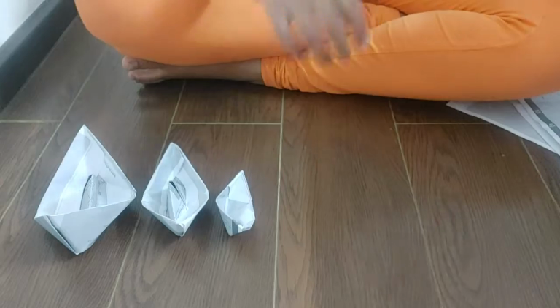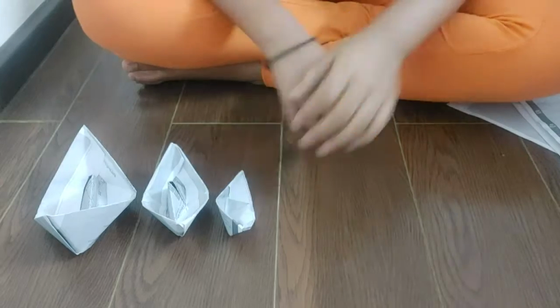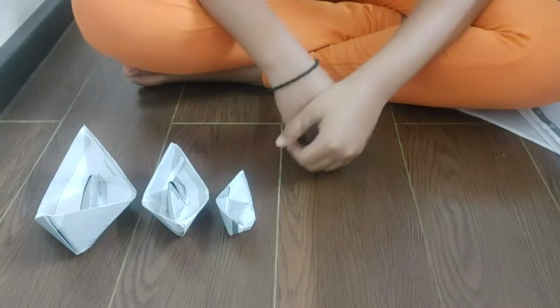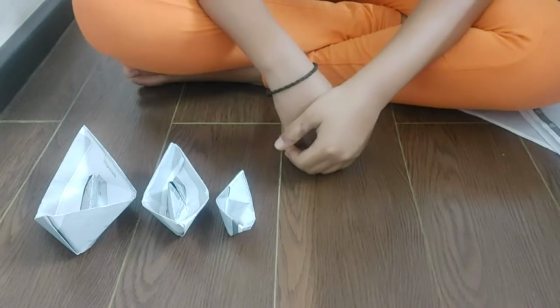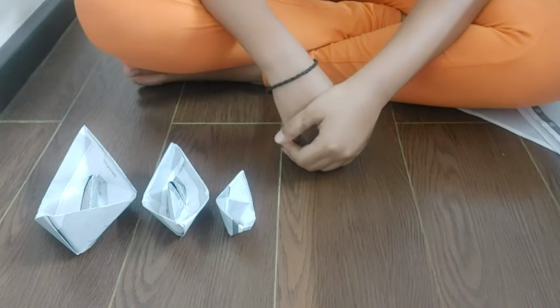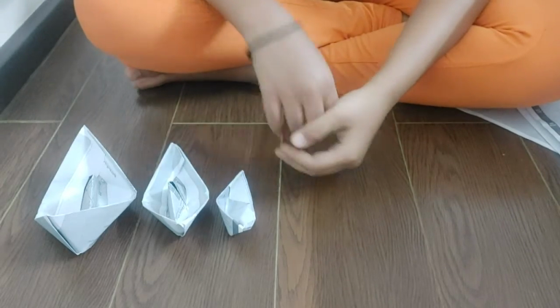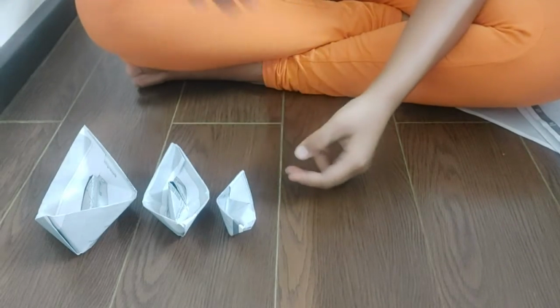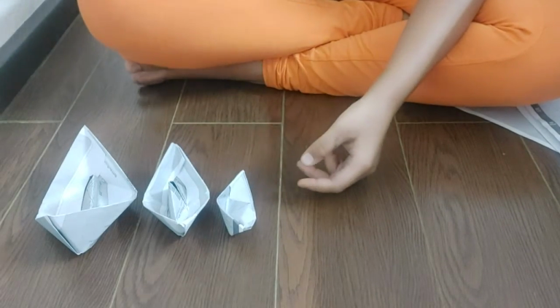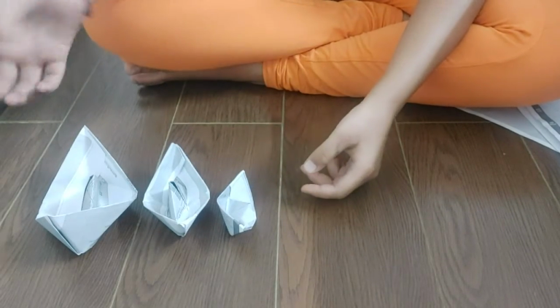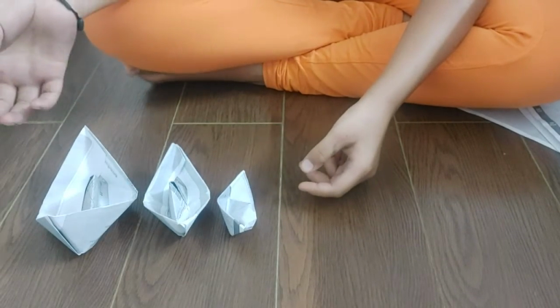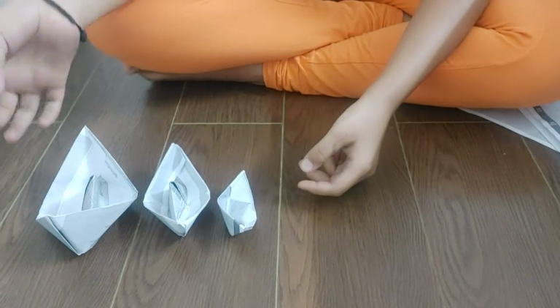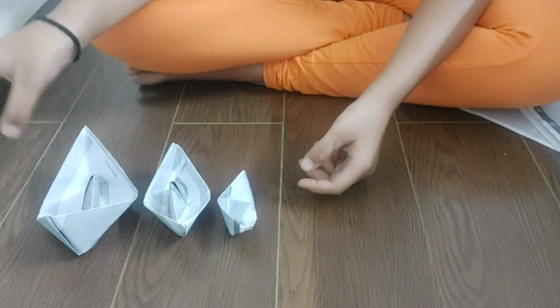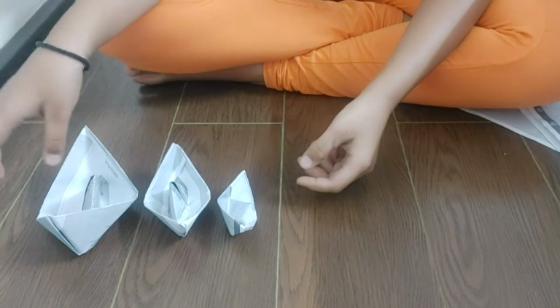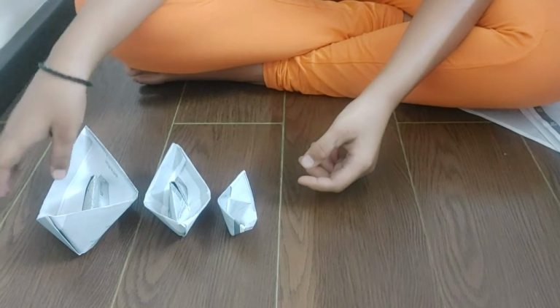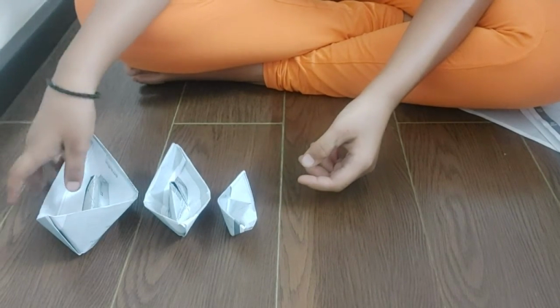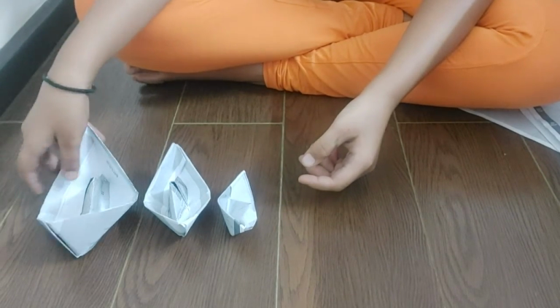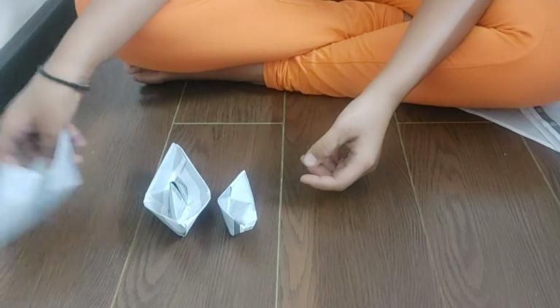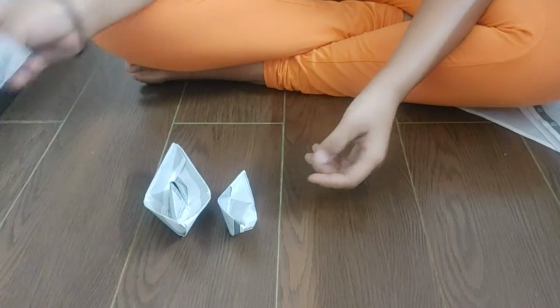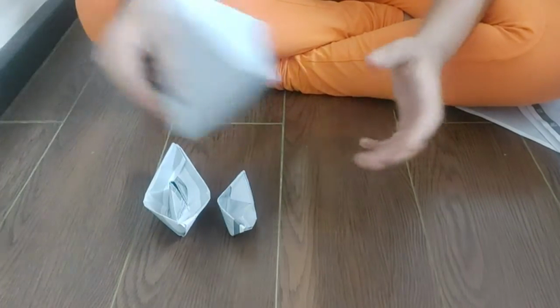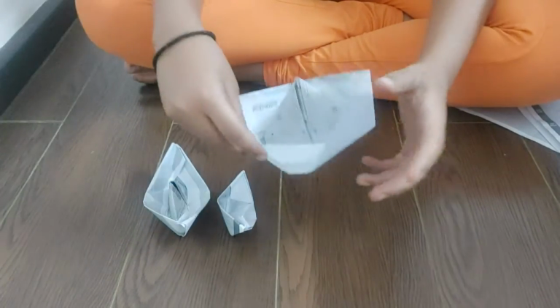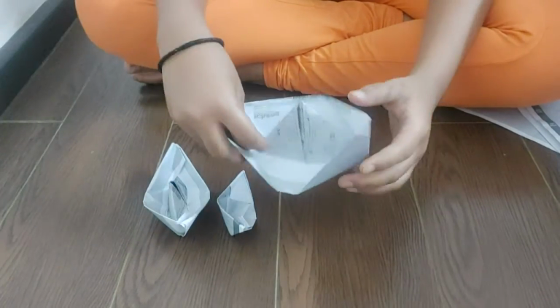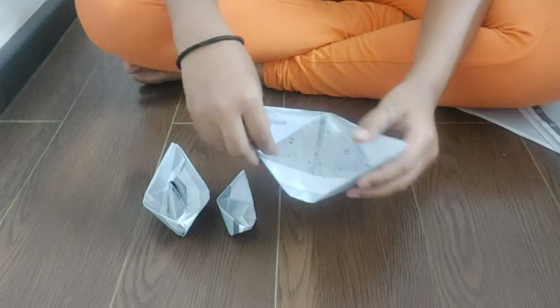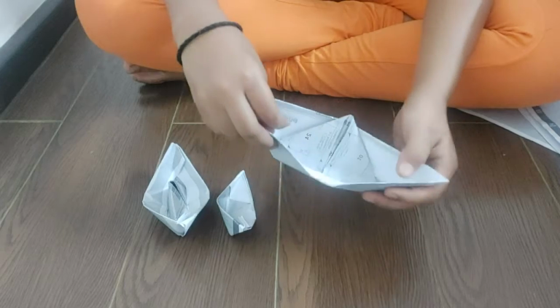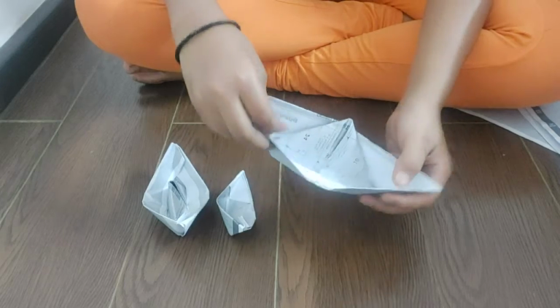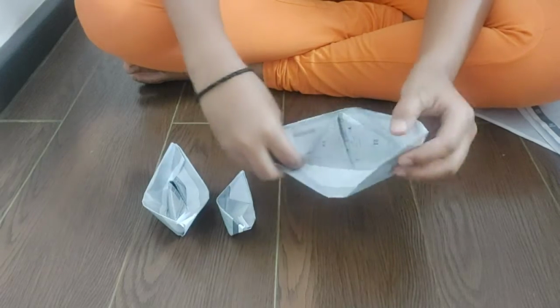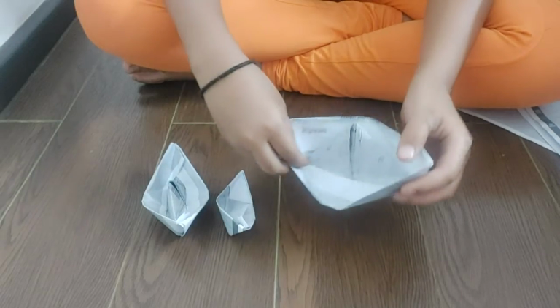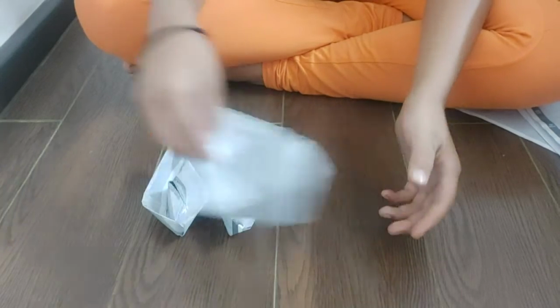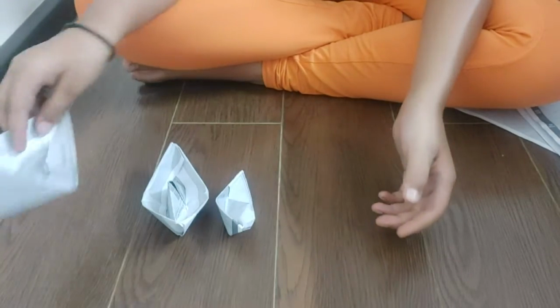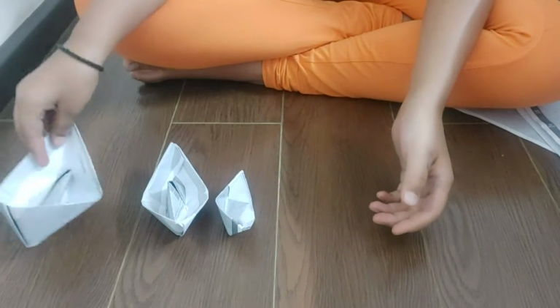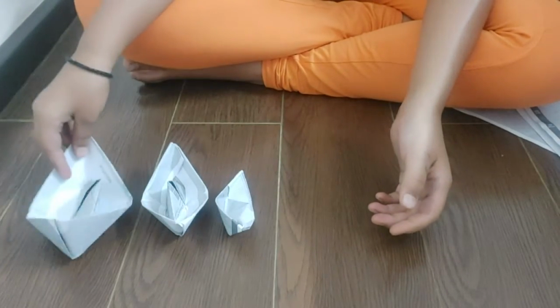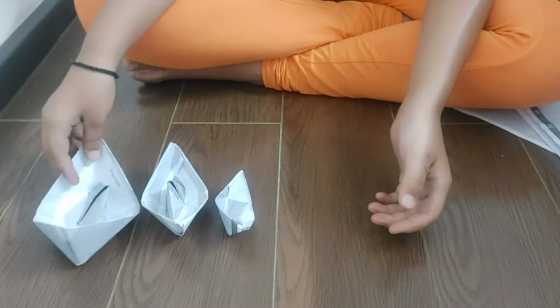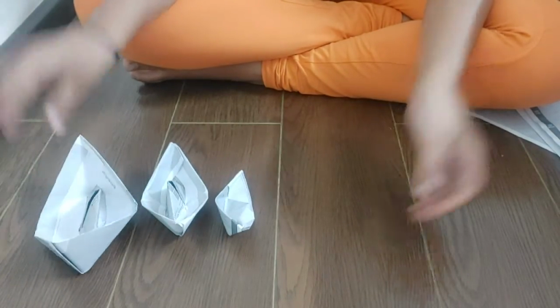Hello everyone! Welcome back to my channel. Today we are going to learn how to make paper boats. So let's start.